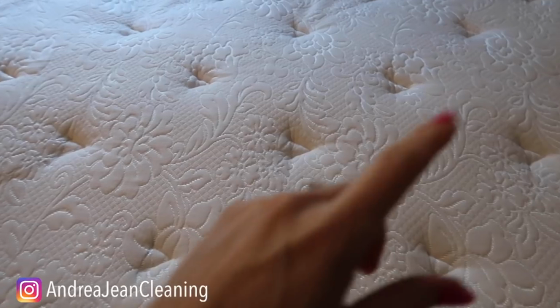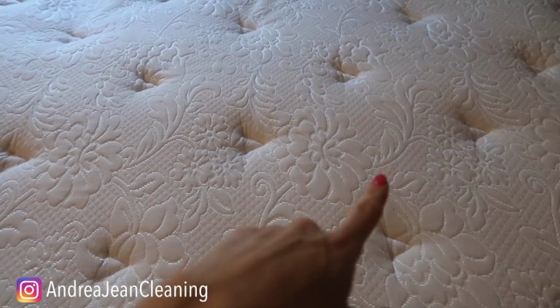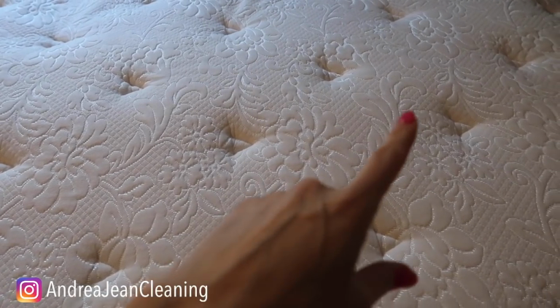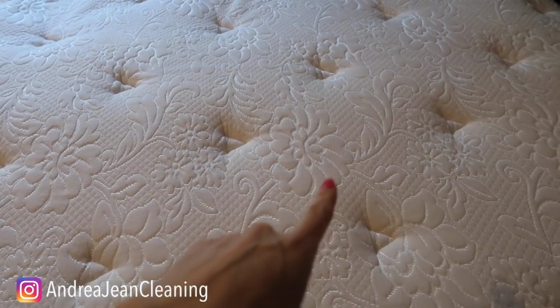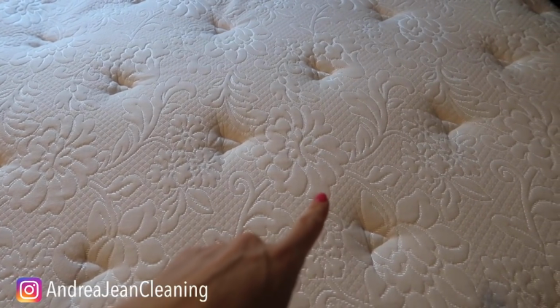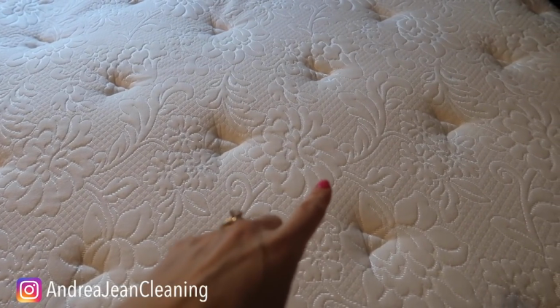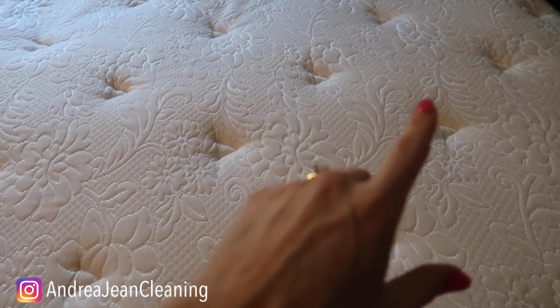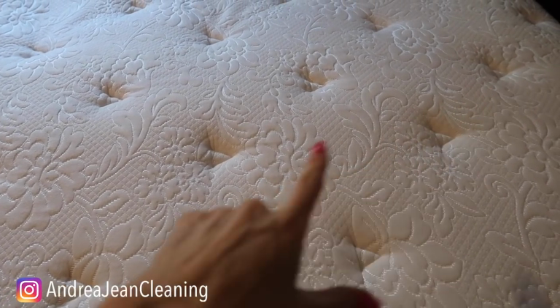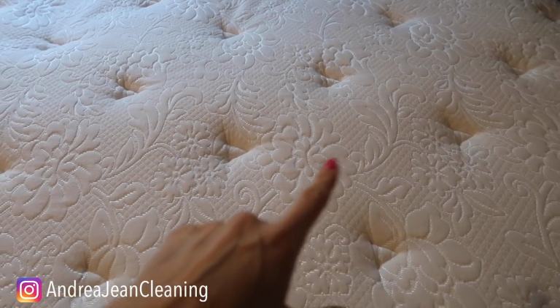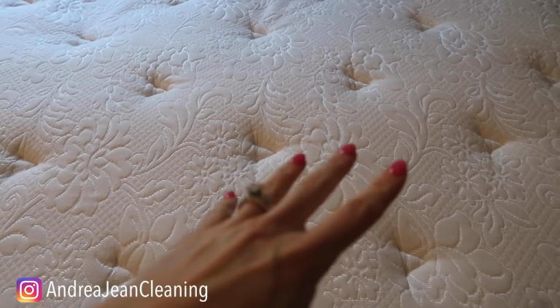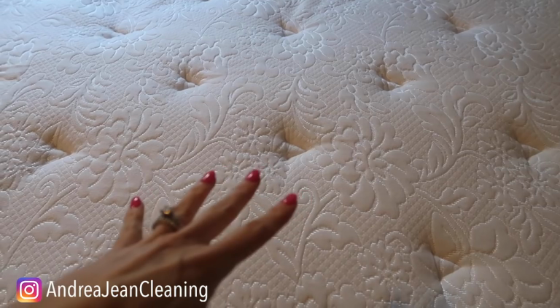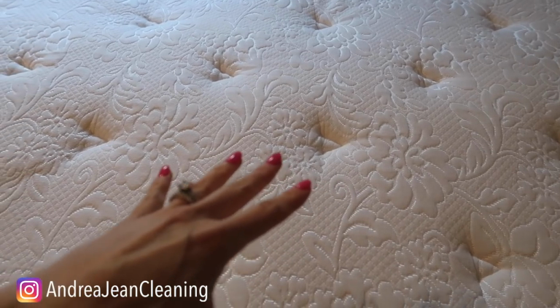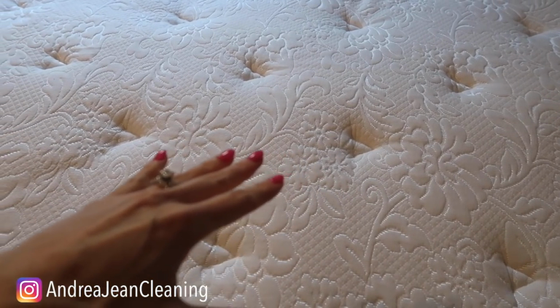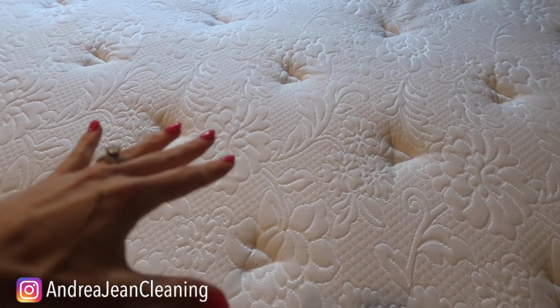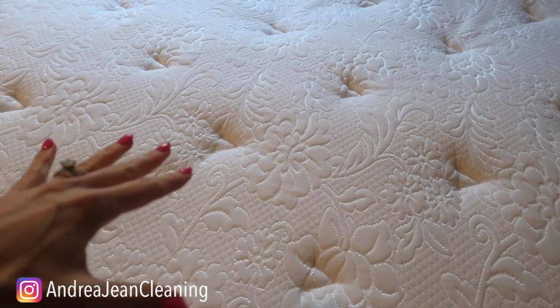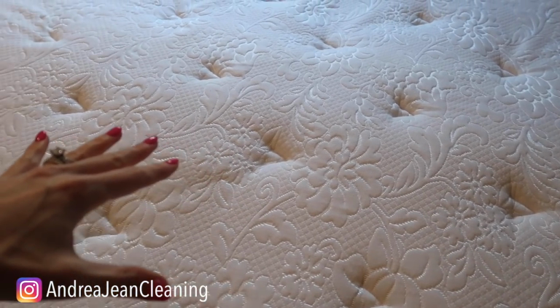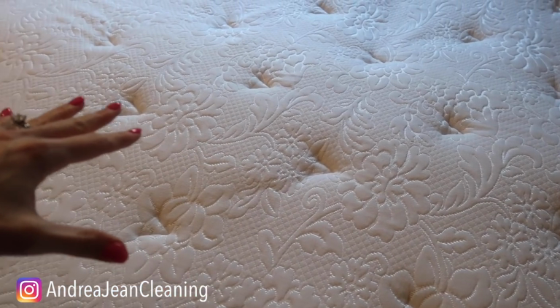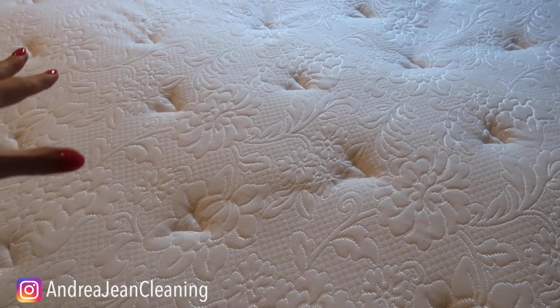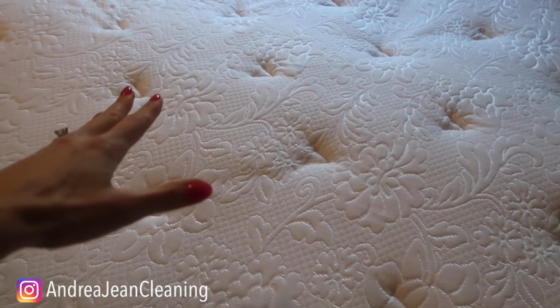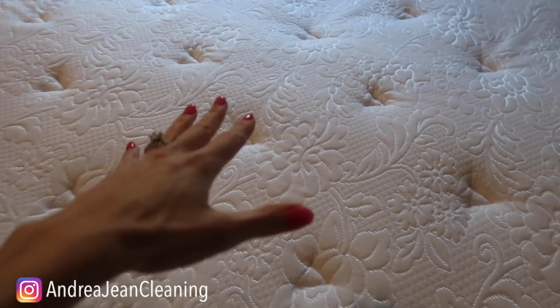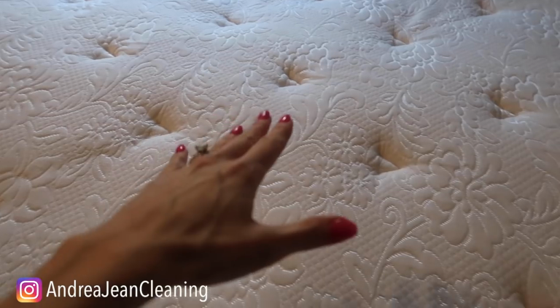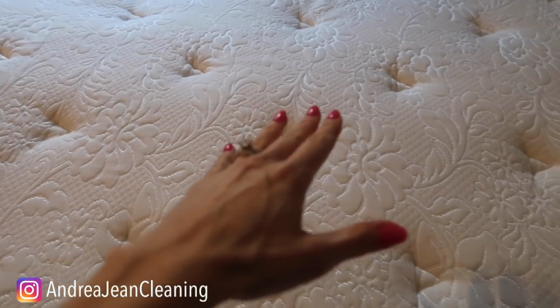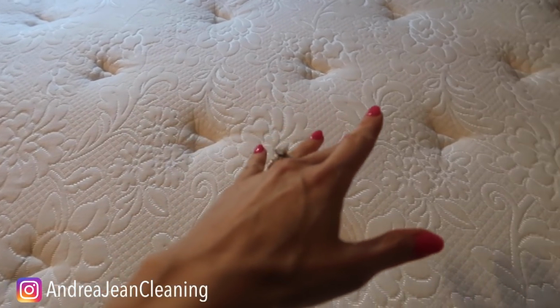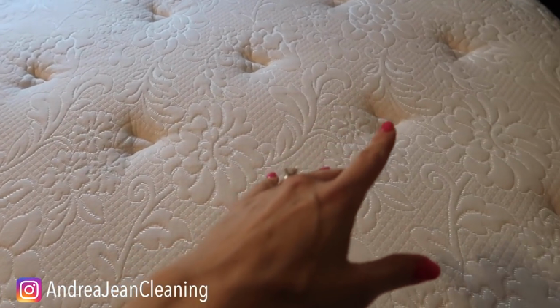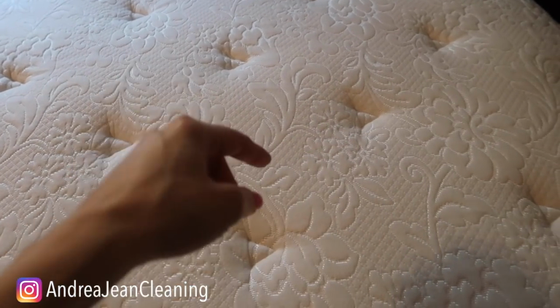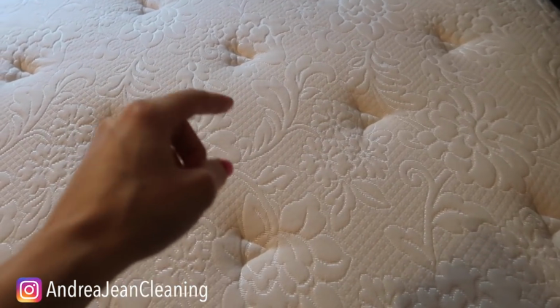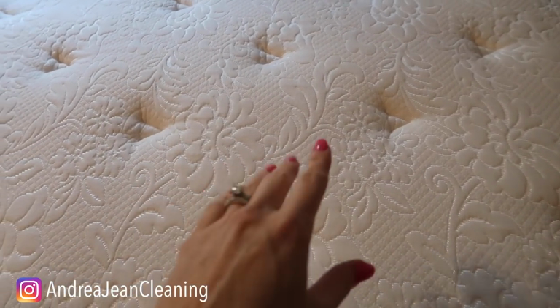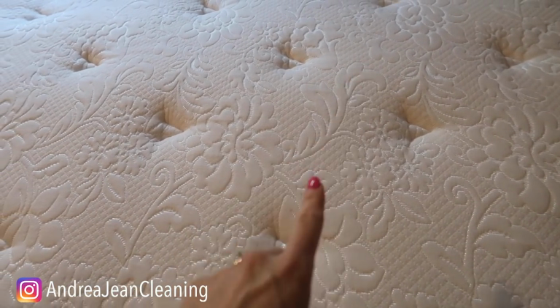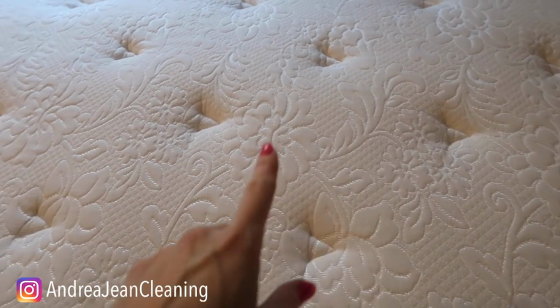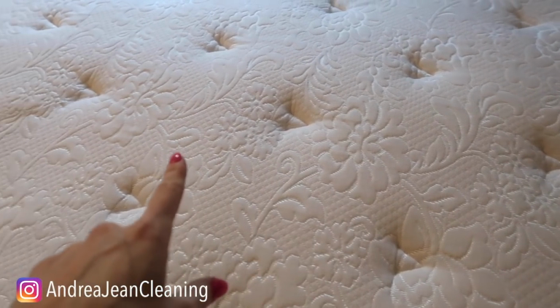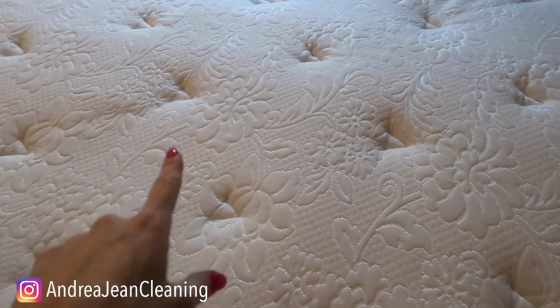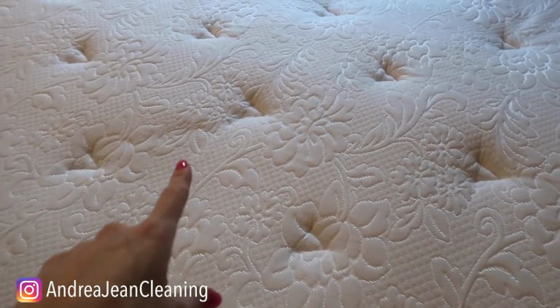I should also mention I have an entire video dedicated to removing almost any mattress smell and absorbing any moisture housed inside these fibers. I'll link that video in the description box below — it's one of my top viewed videos on this channel in fact.